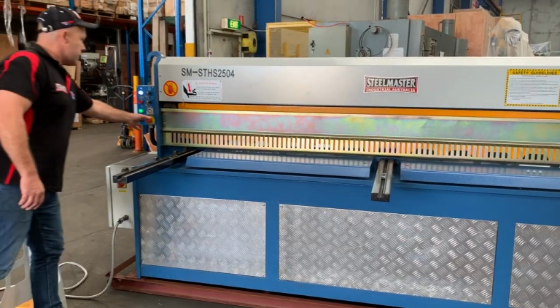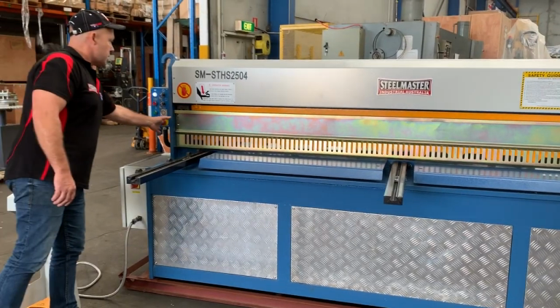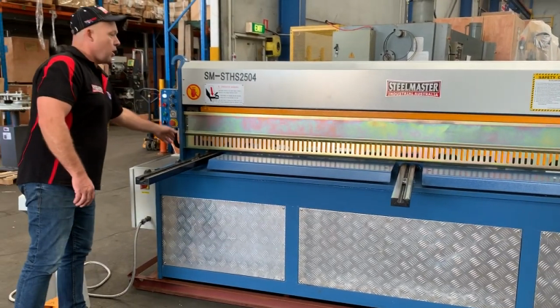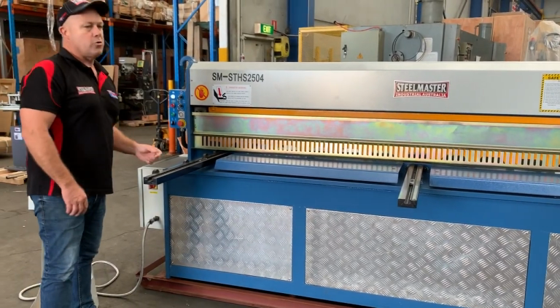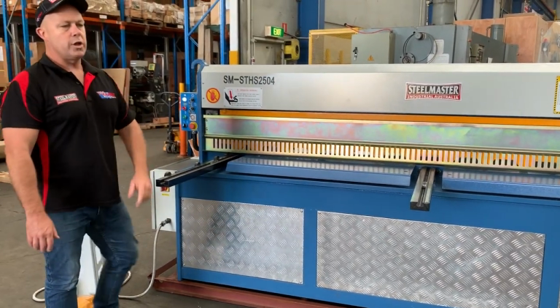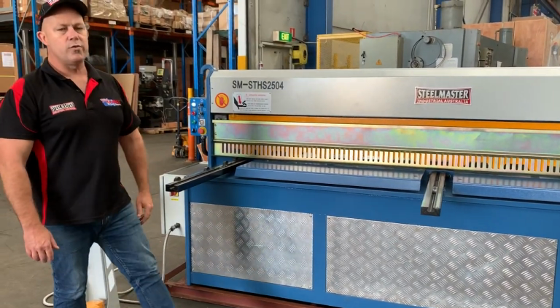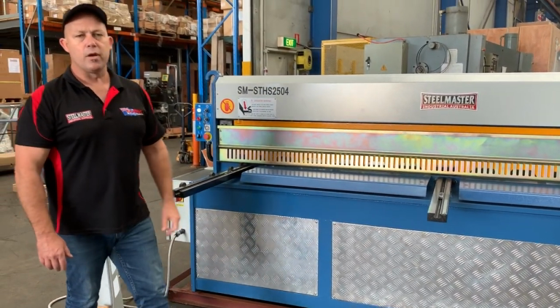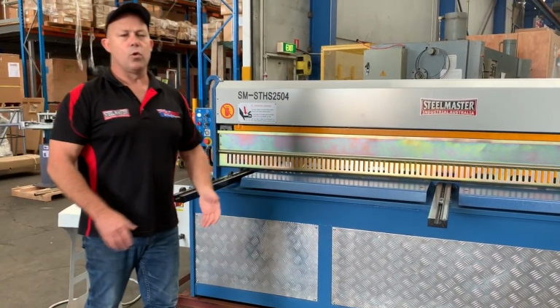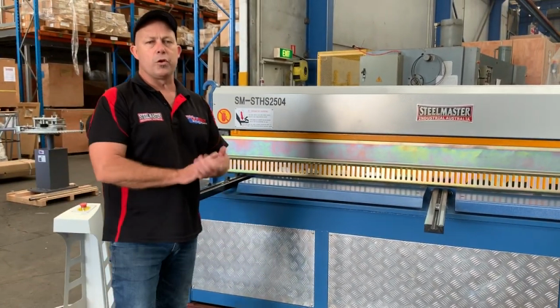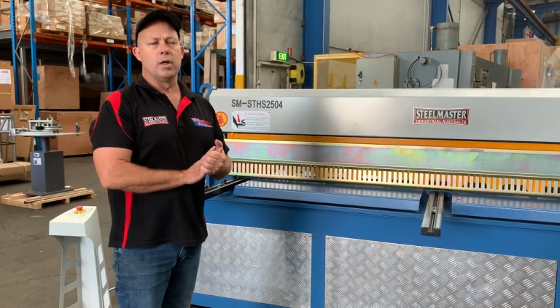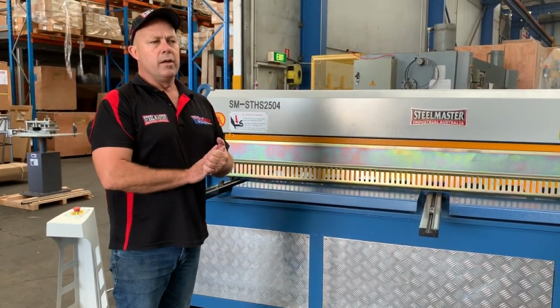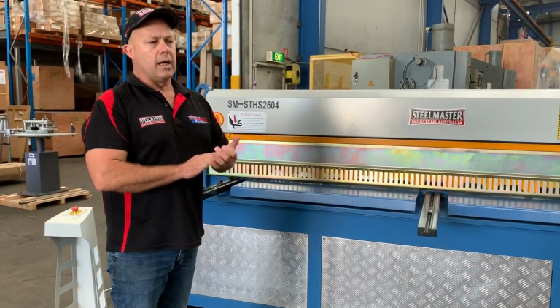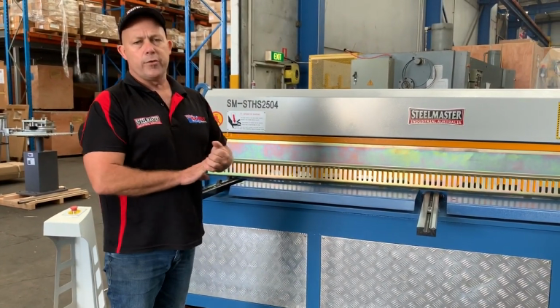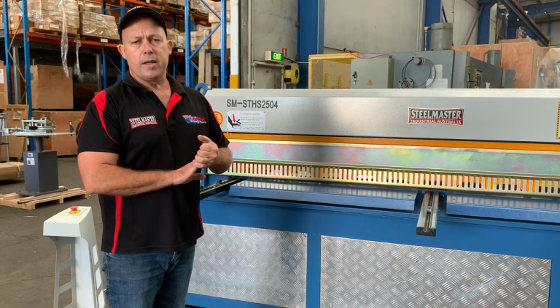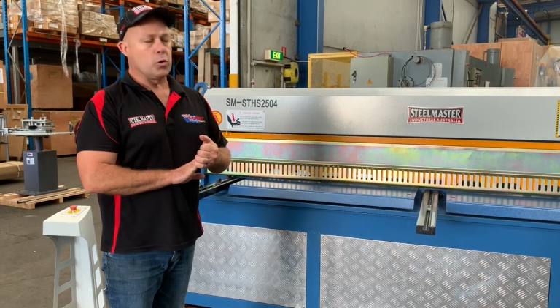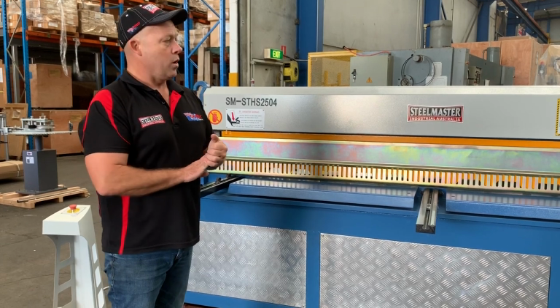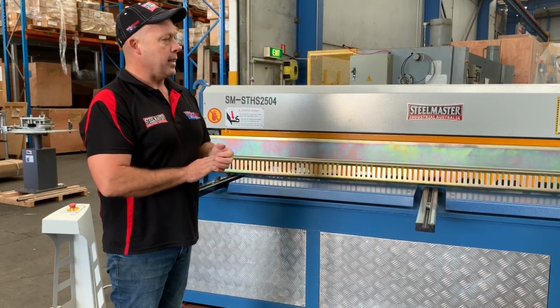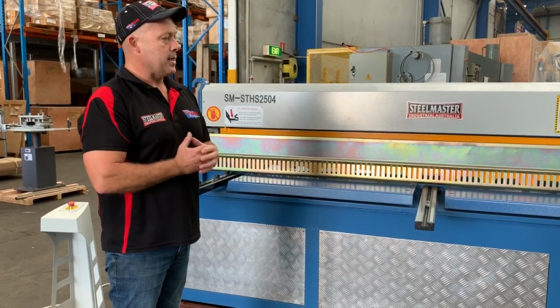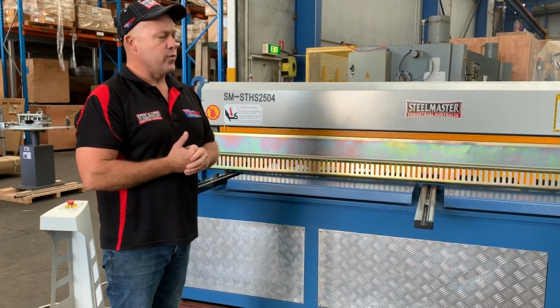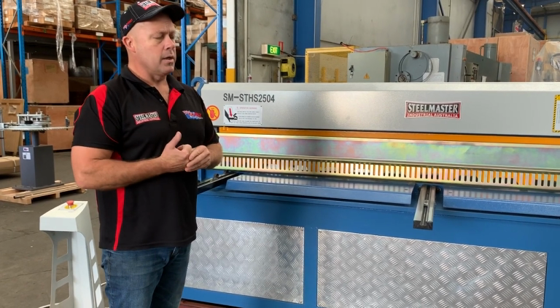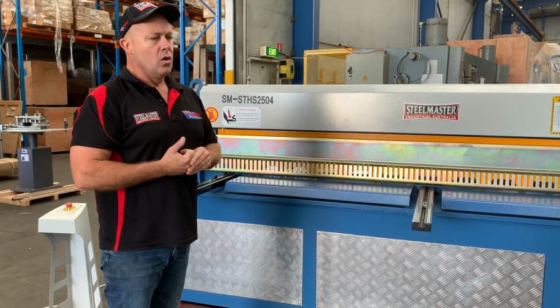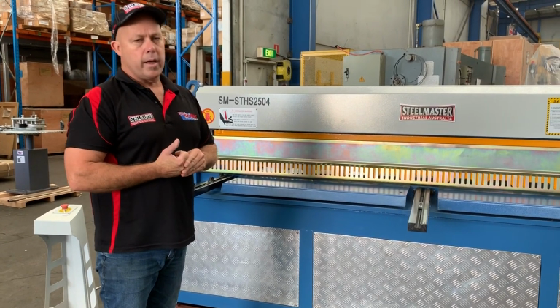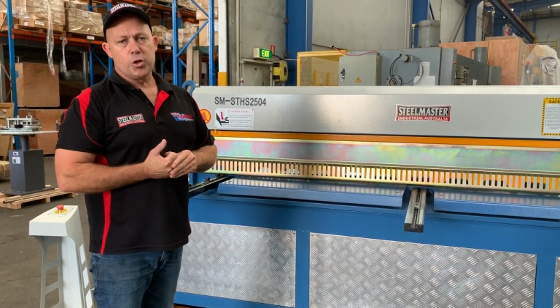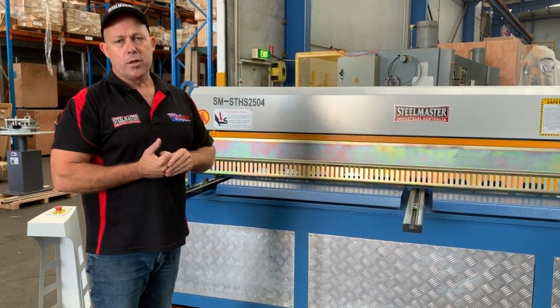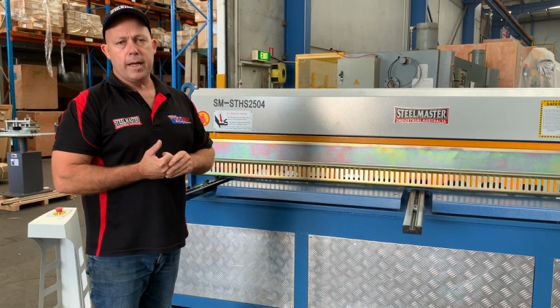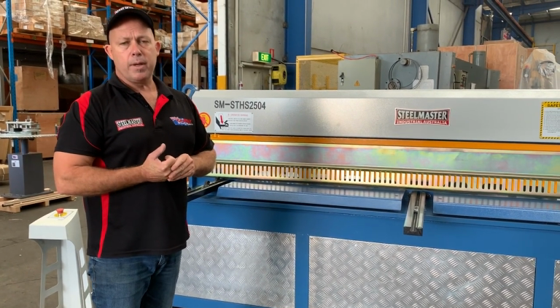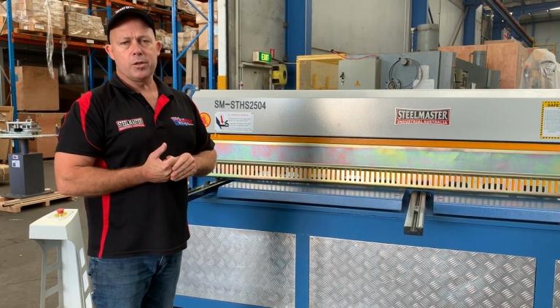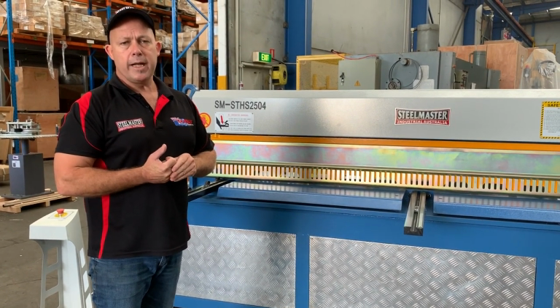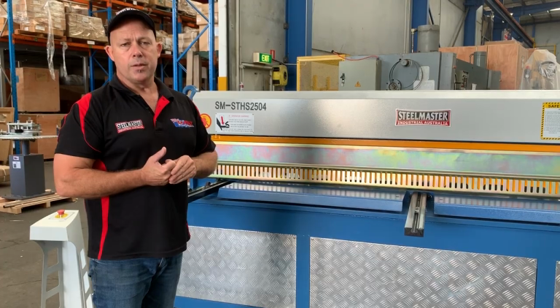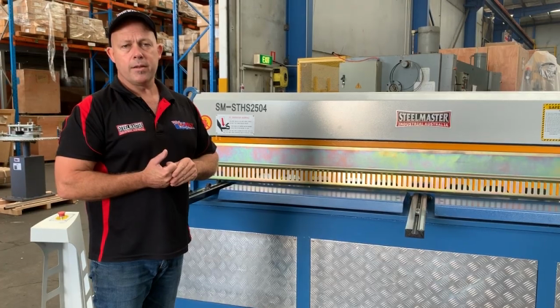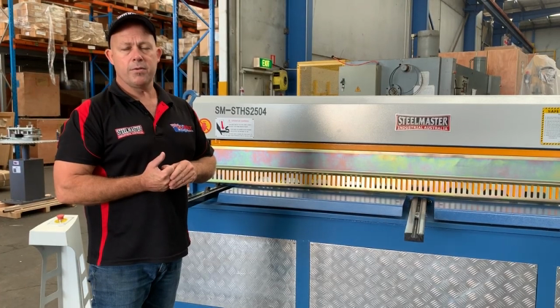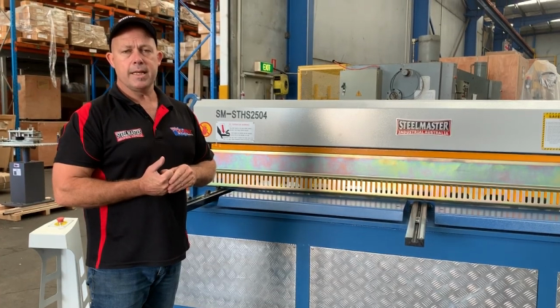There's our Slide-Type Hydraulic Shear 2504 — very good value for money, very good quality. You'll find all our other machines online at assetplant.com.au. Thanks and have a great day.